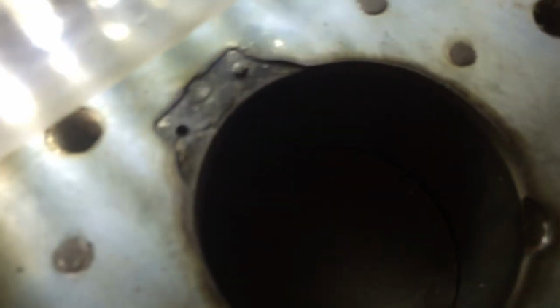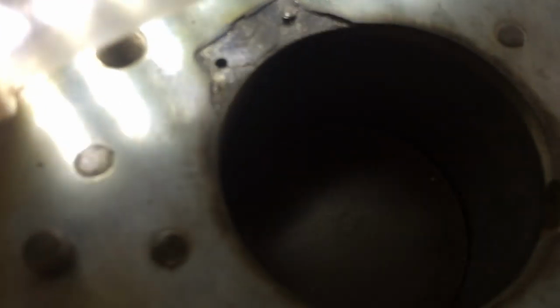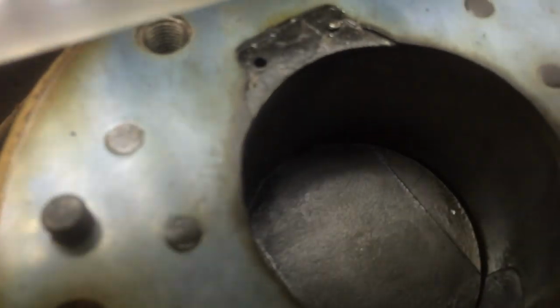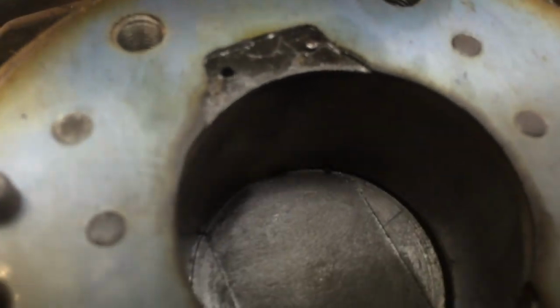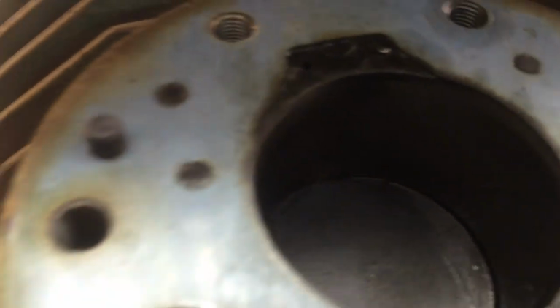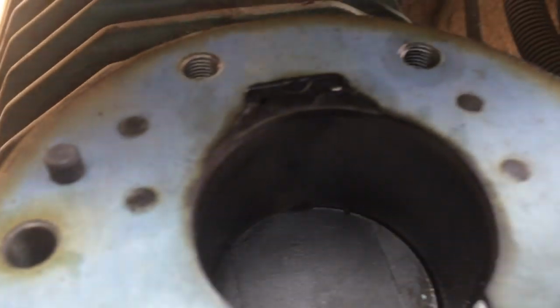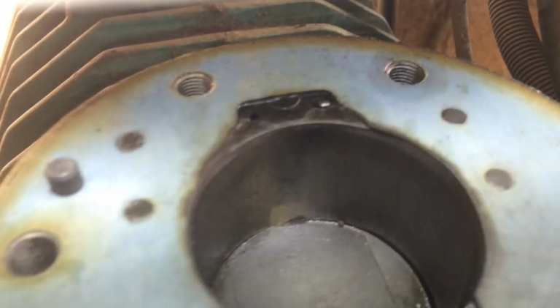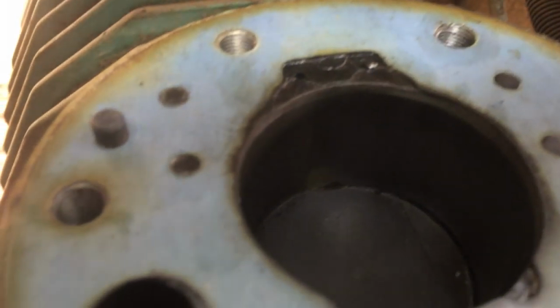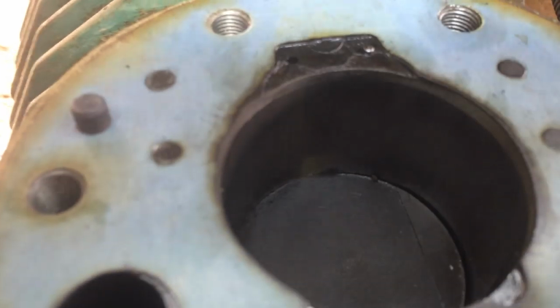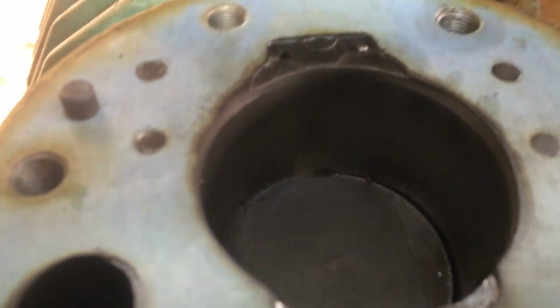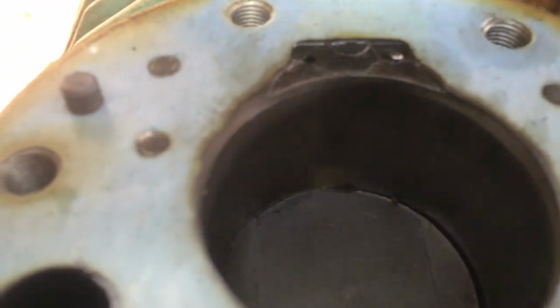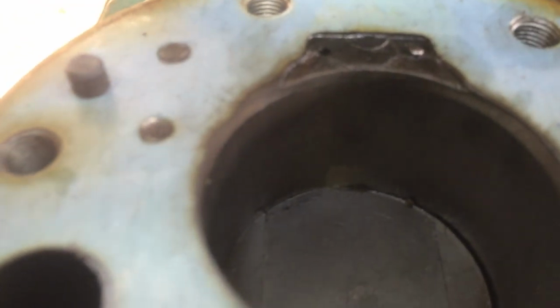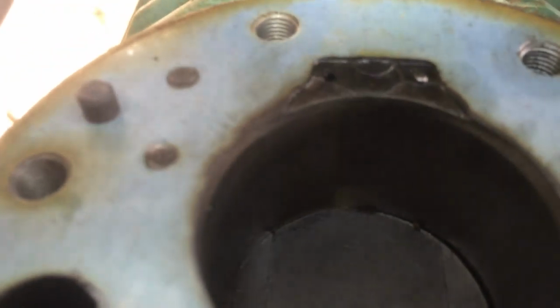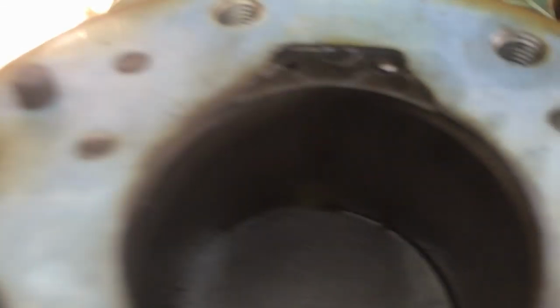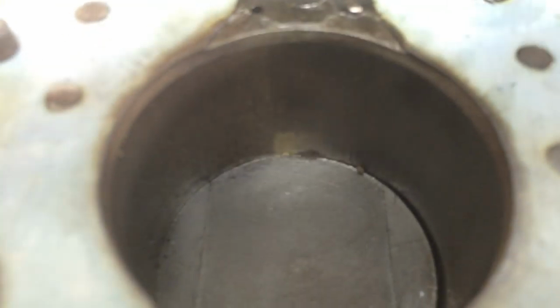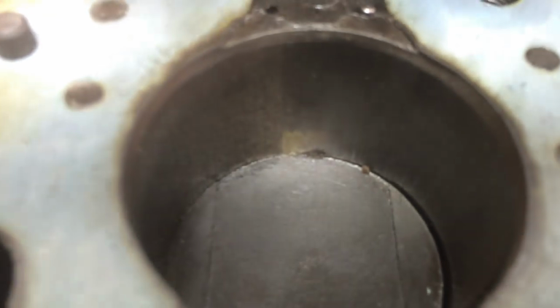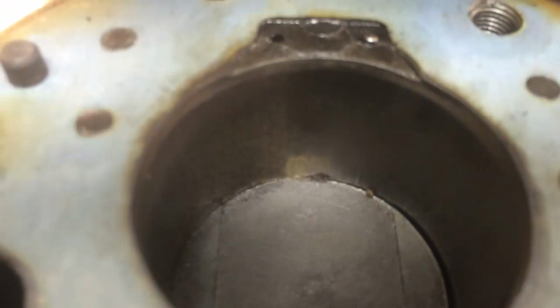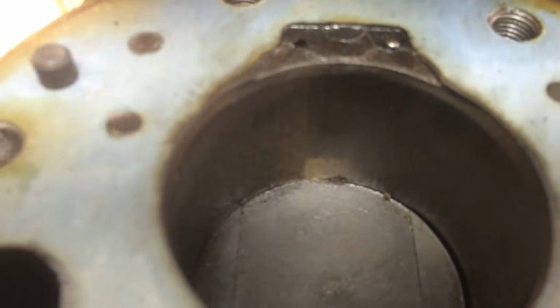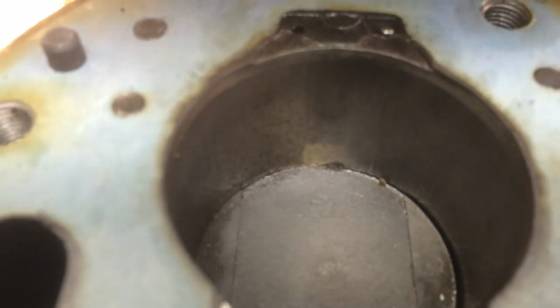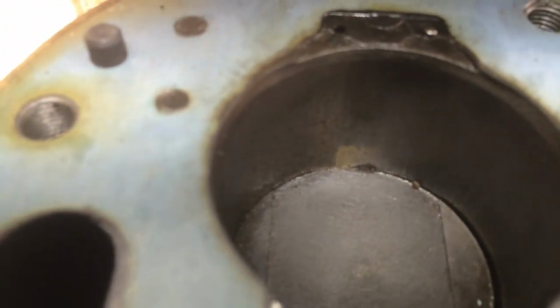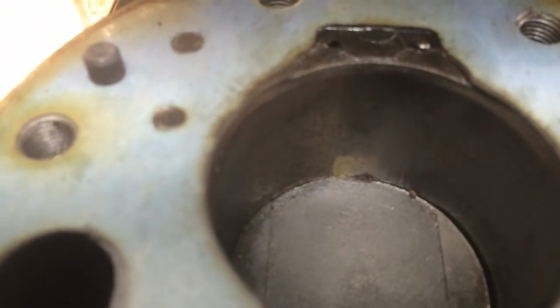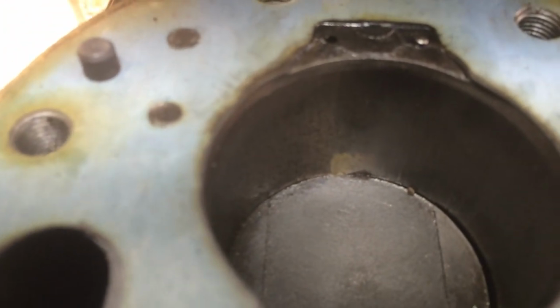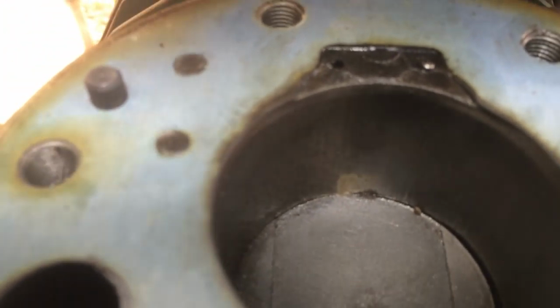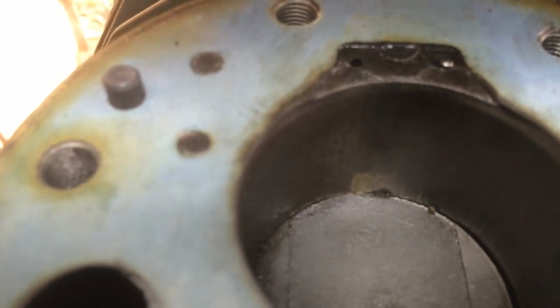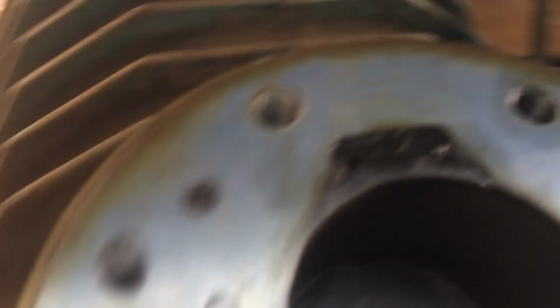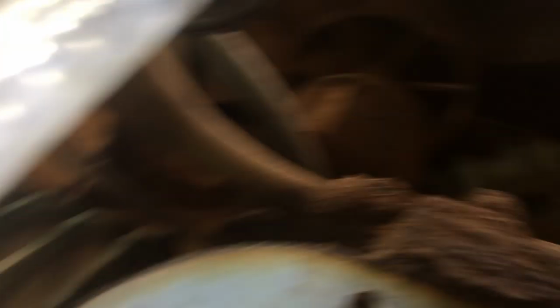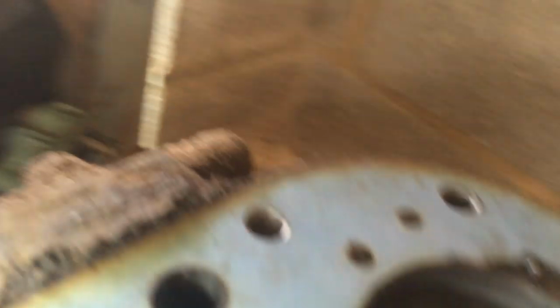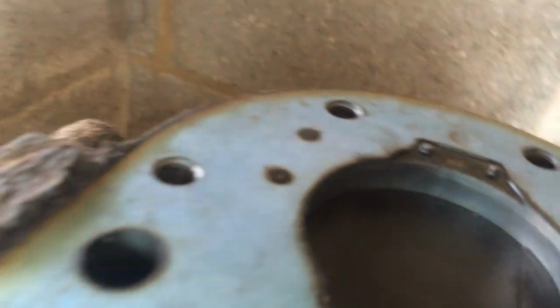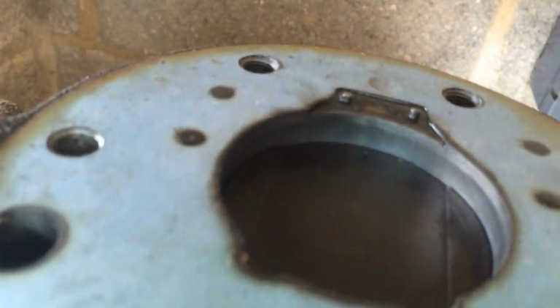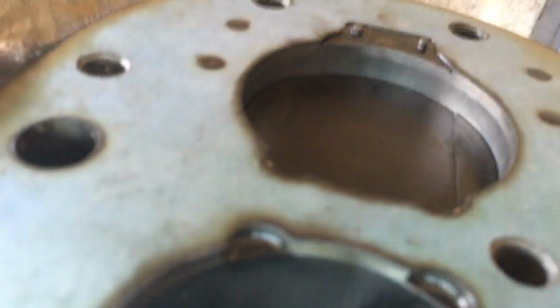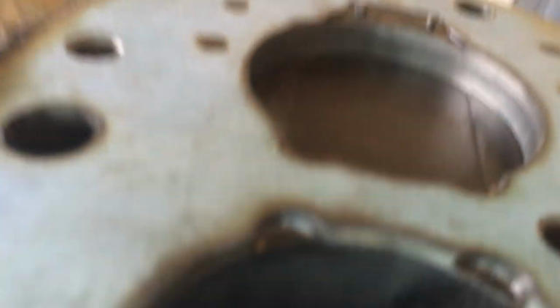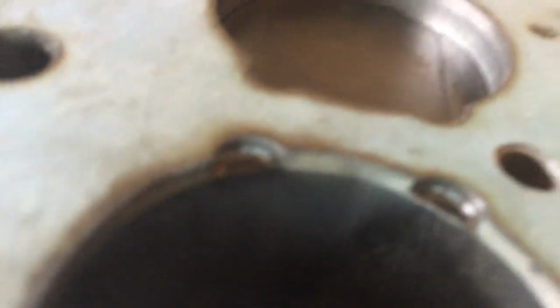Halfway round it seems to — you can see a line there. The same on the other side; it seems to have worn more on one side than the other.